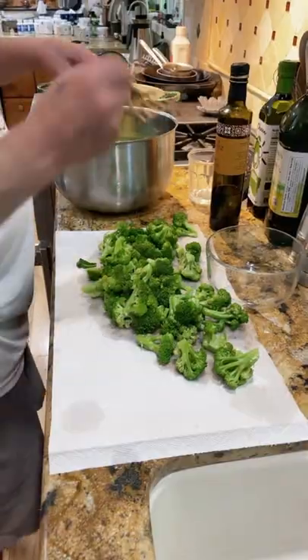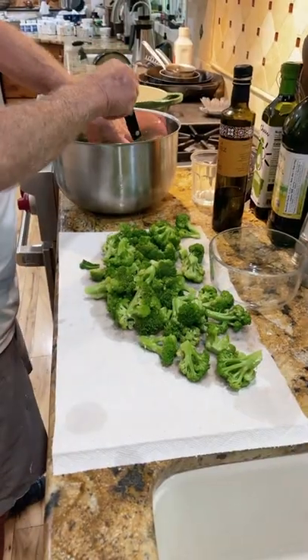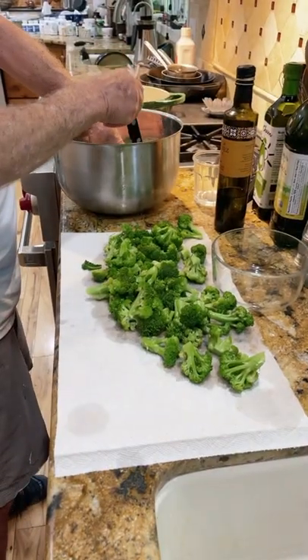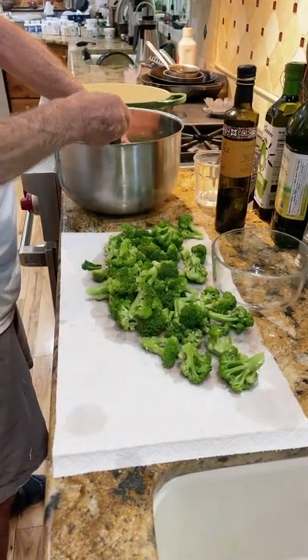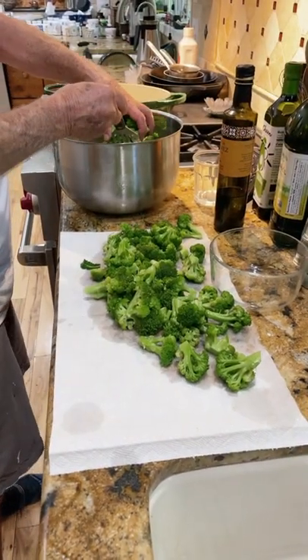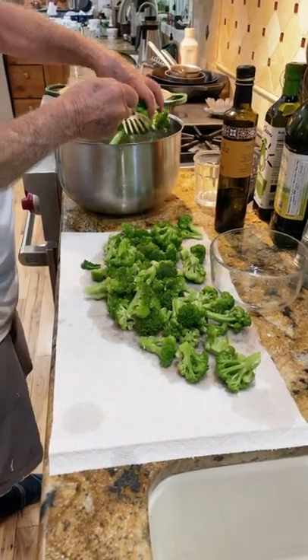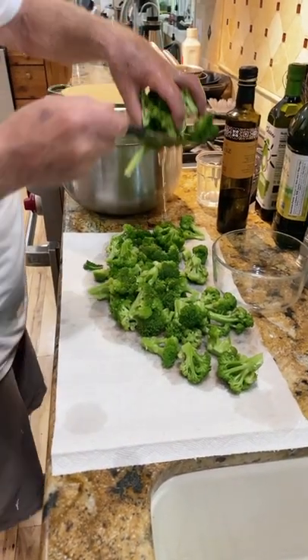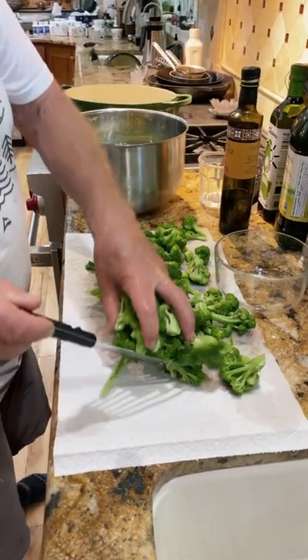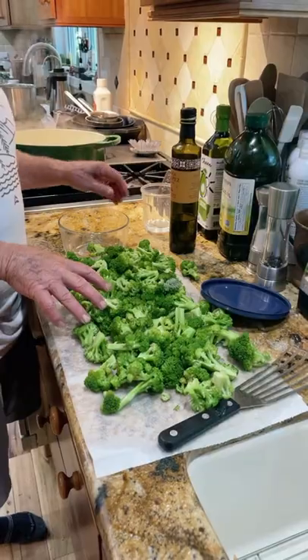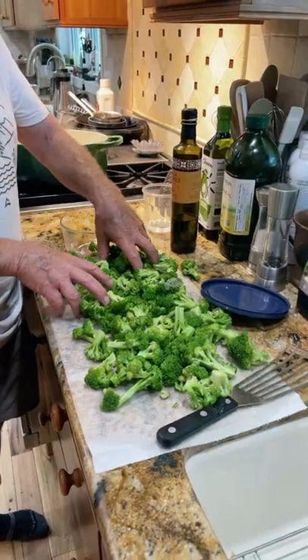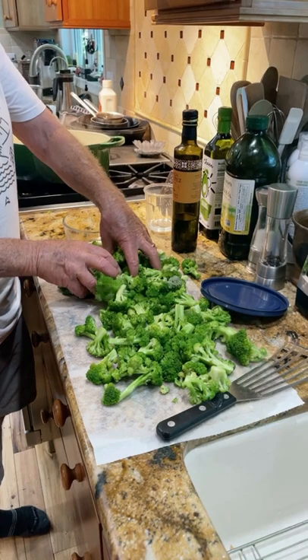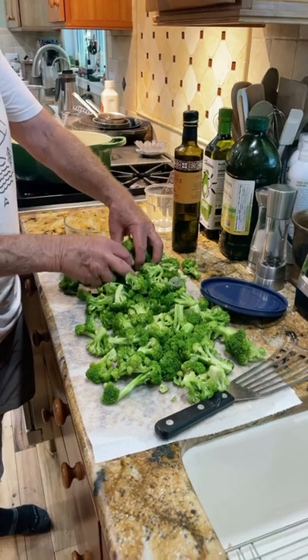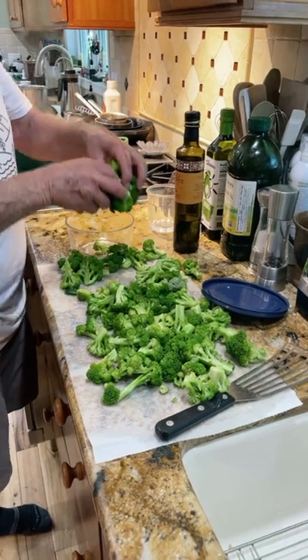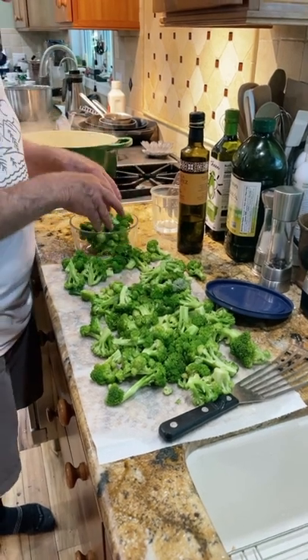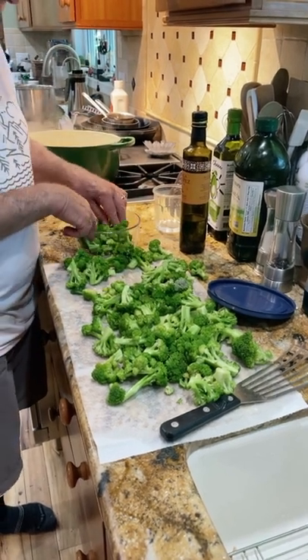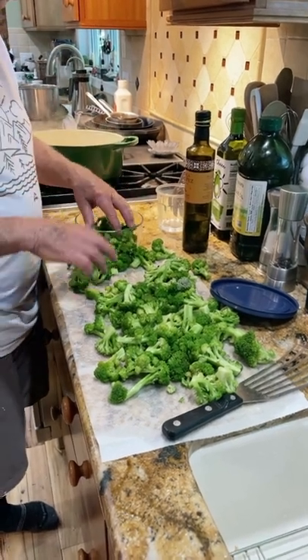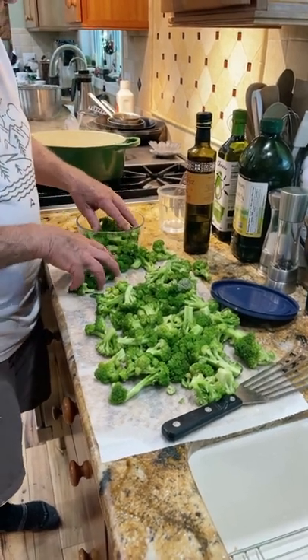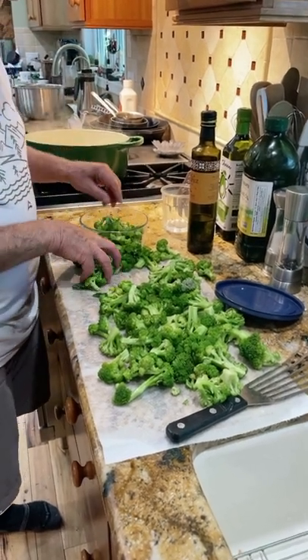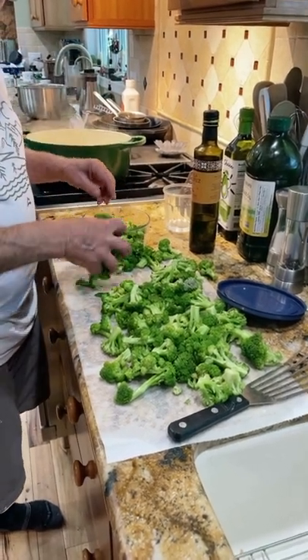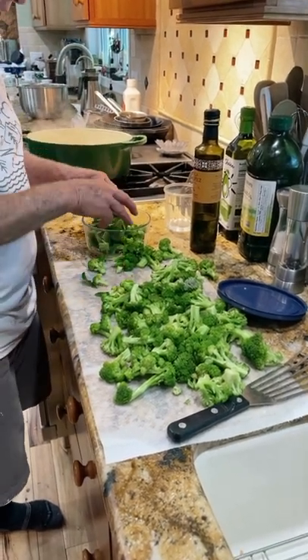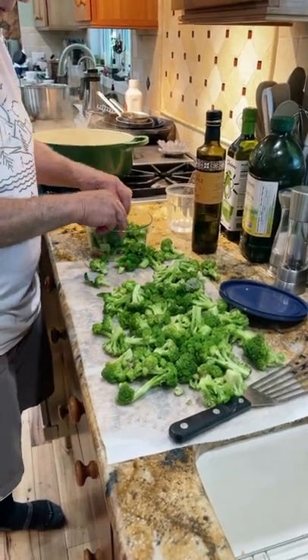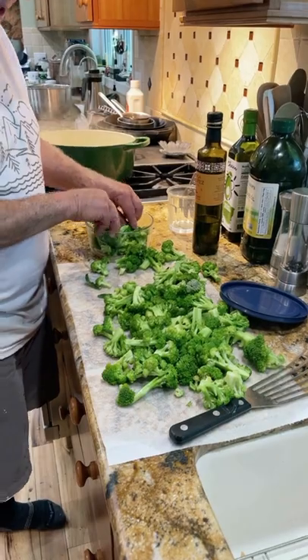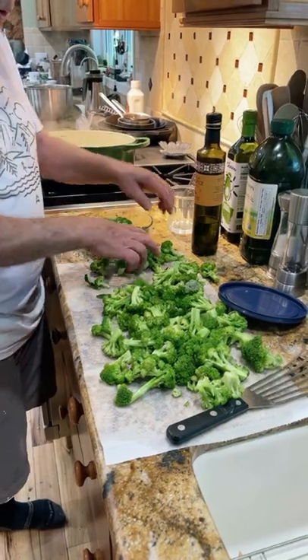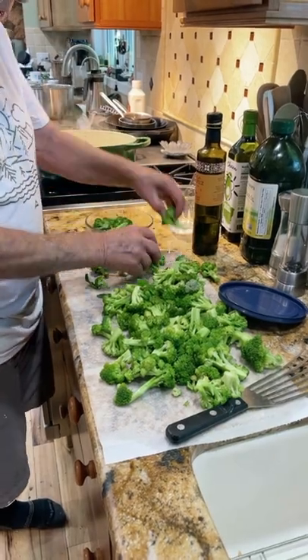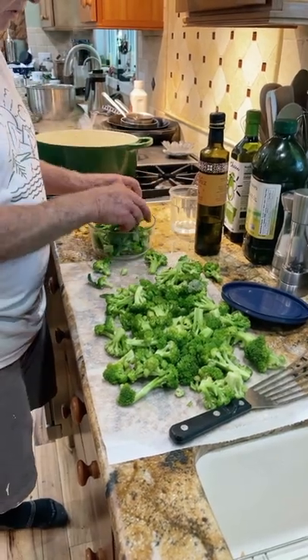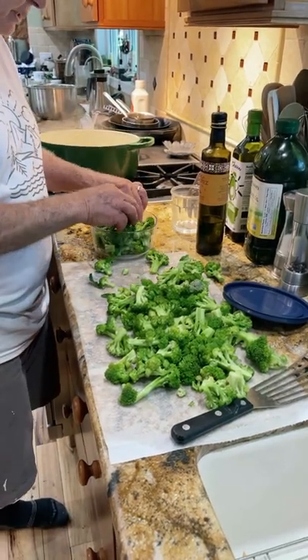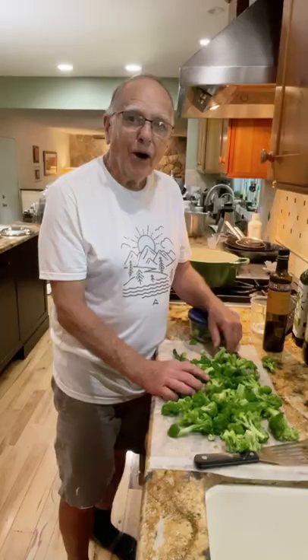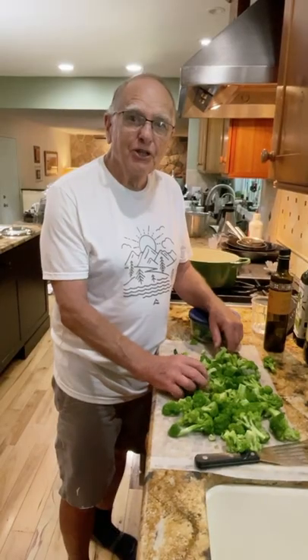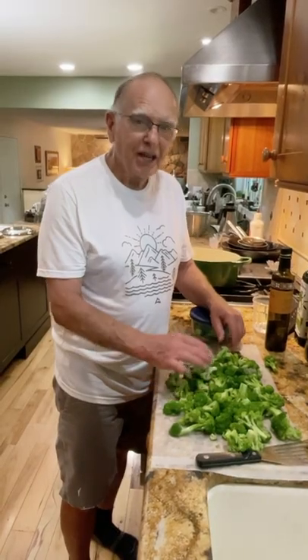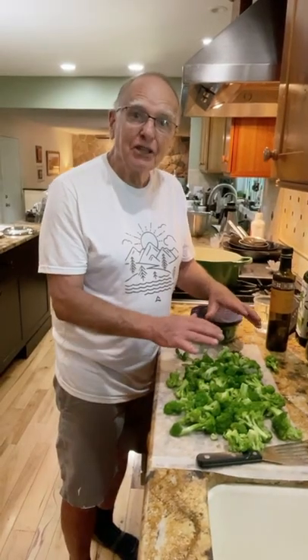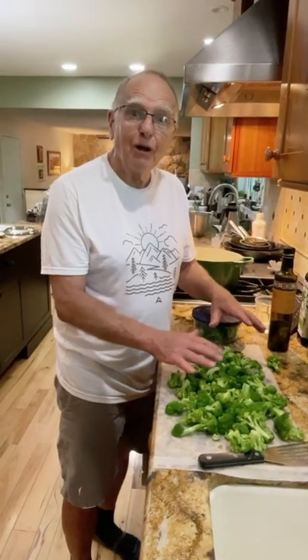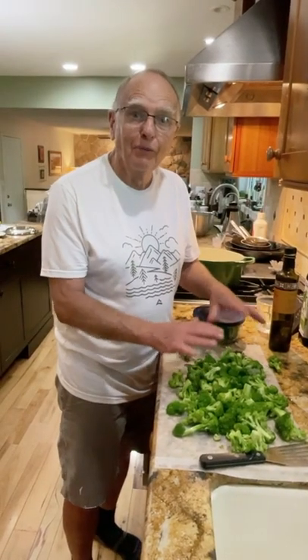Let it dry just for a few minutes before we put it in. I don't want too much water. I use glass containers — I know it gets a little freezer burn that way sometimes, but I just don't like to use plastic. Isn't that broccoli pretty?